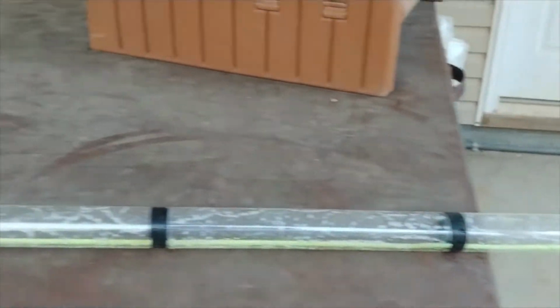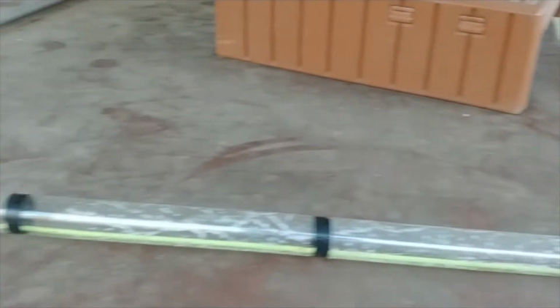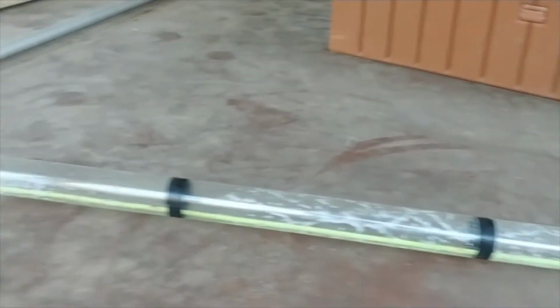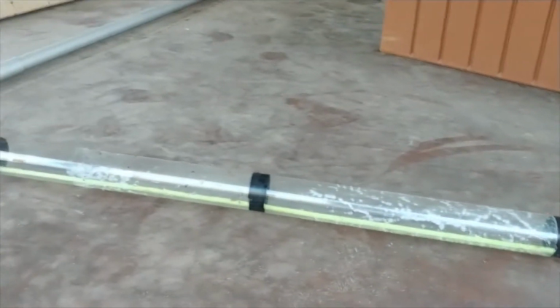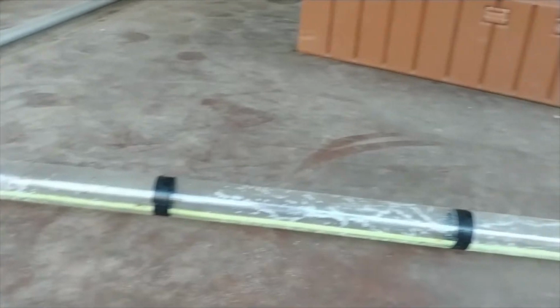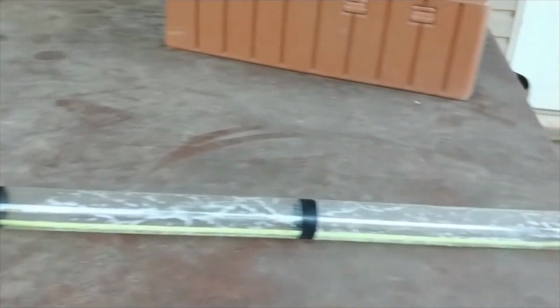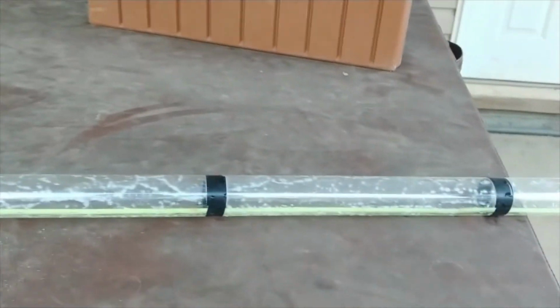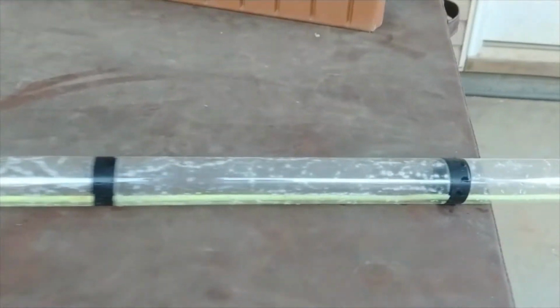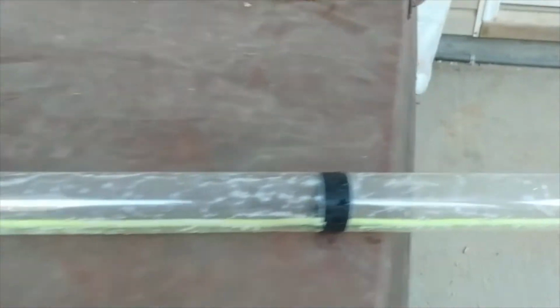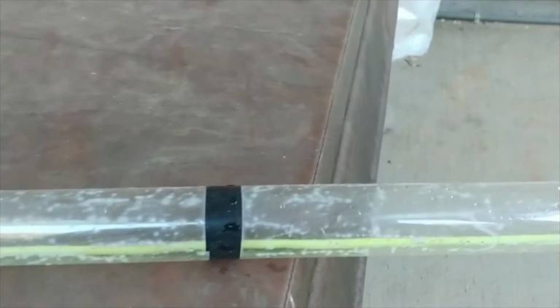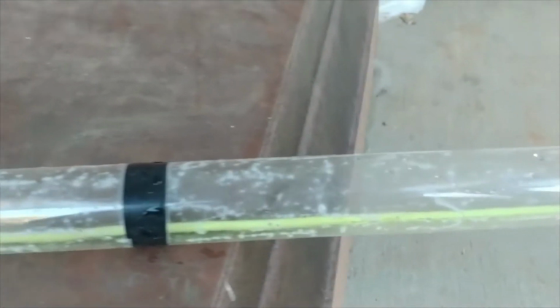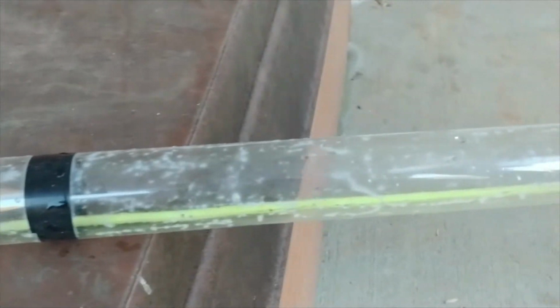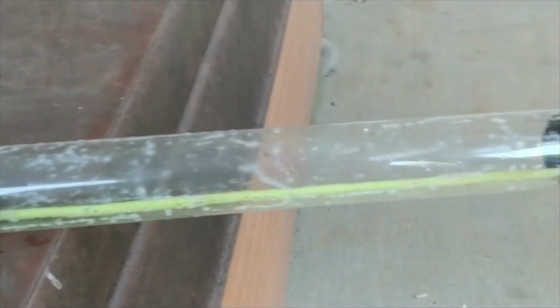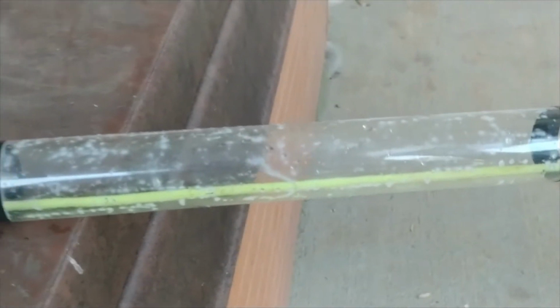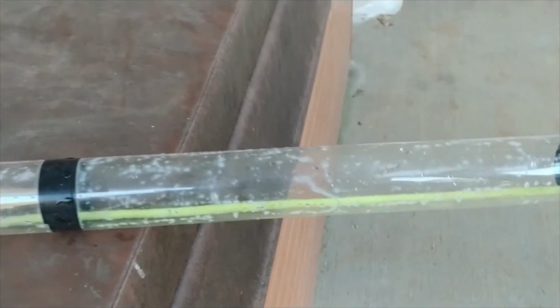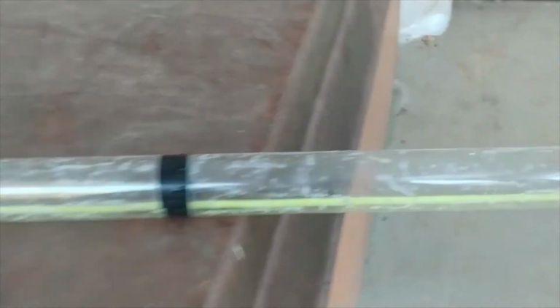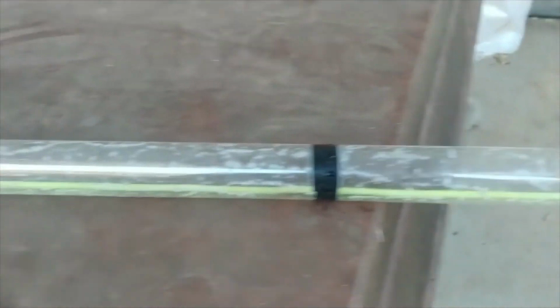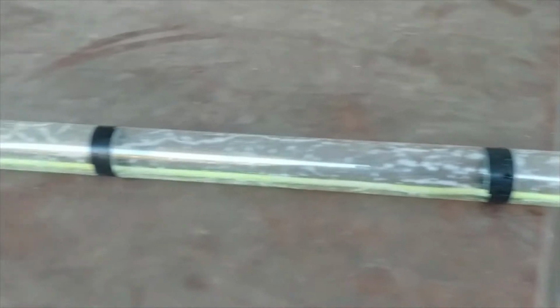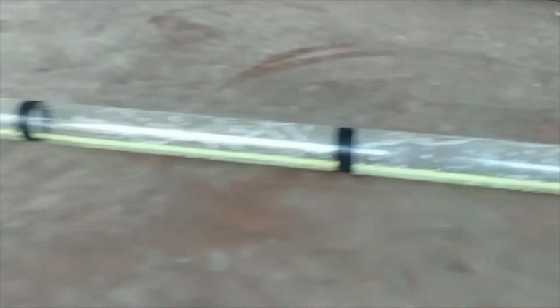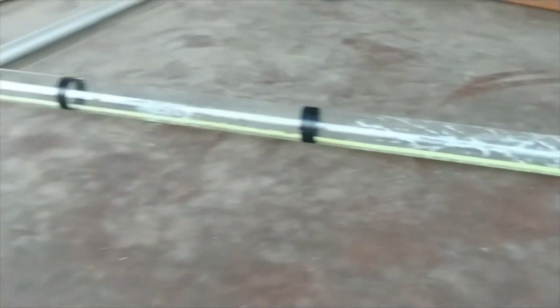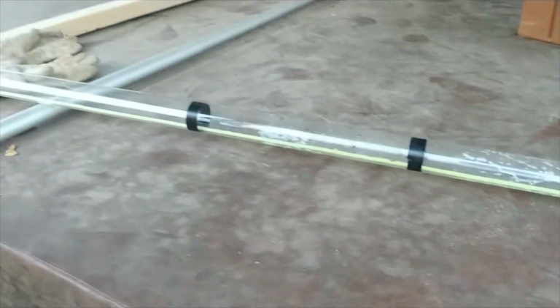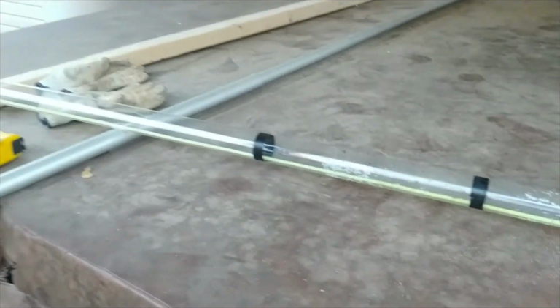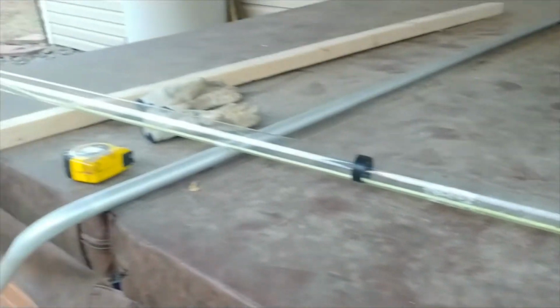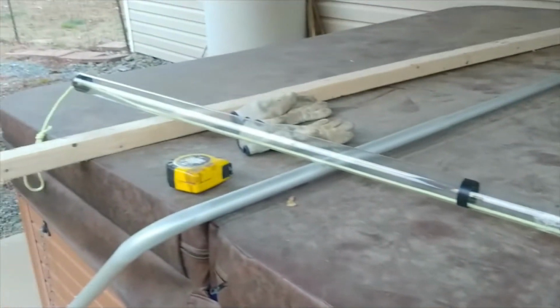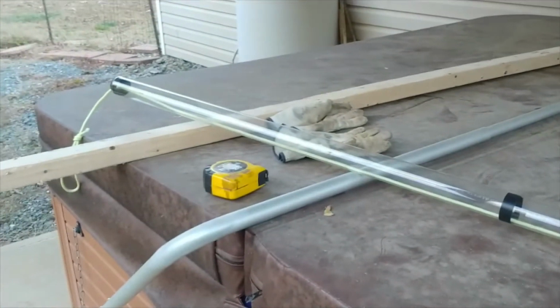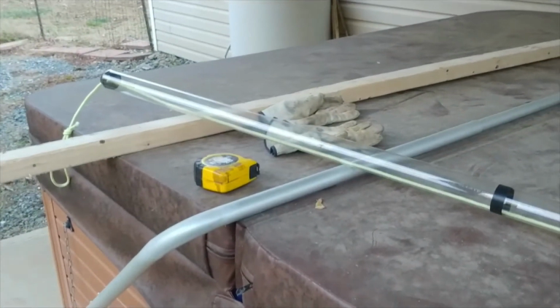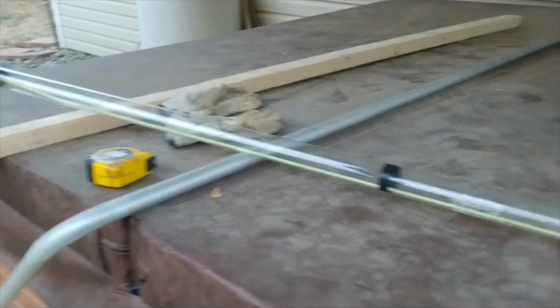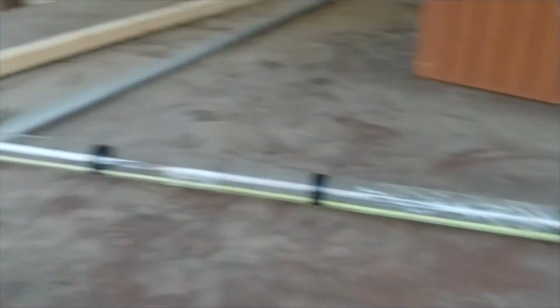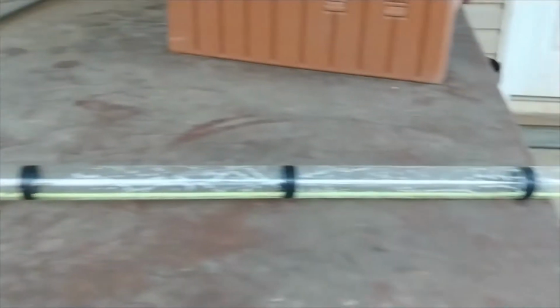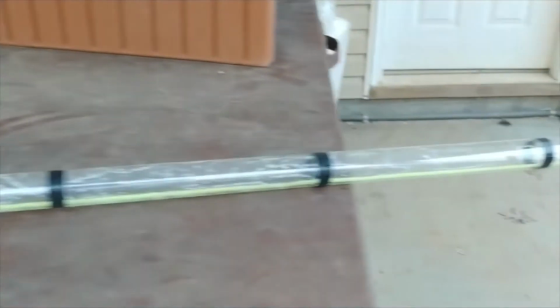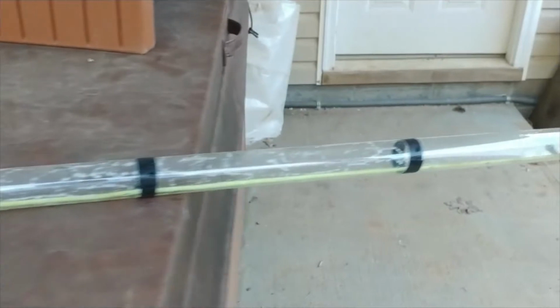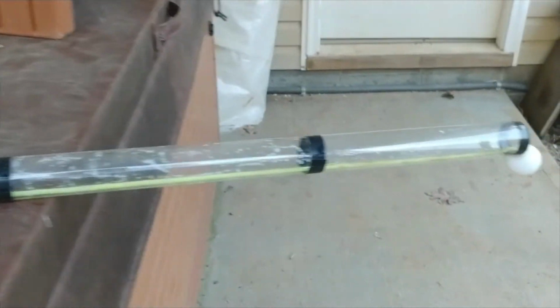Now of course this is not pro grade — it's a thin acrylic tube, a little bit janky, but it works well and it'll get you through a few uses if you just want to check and see what your sludge level is.